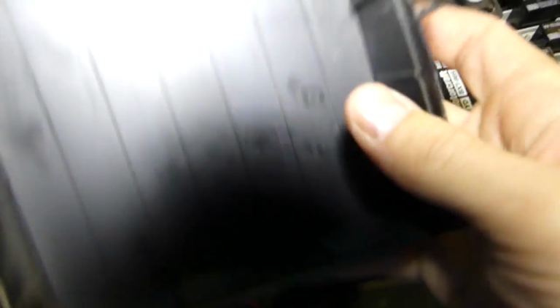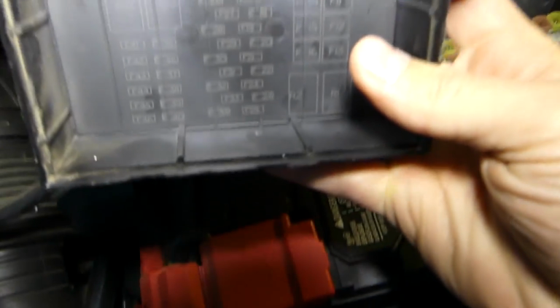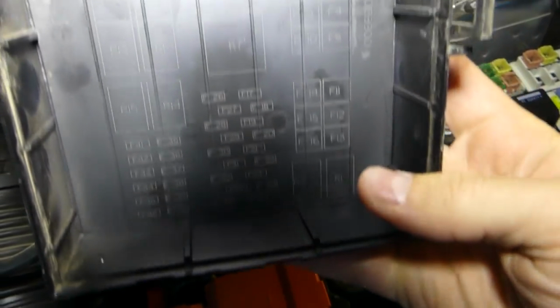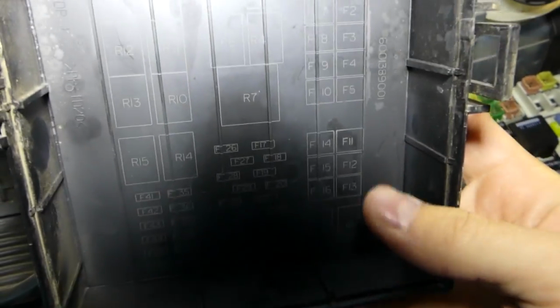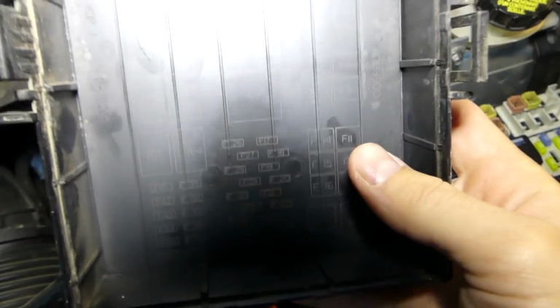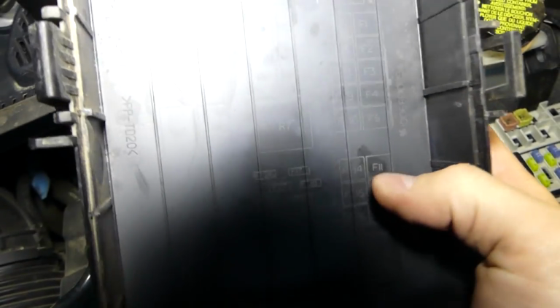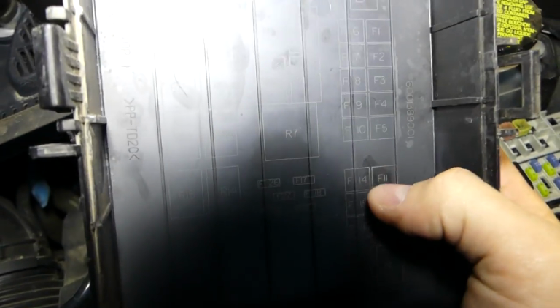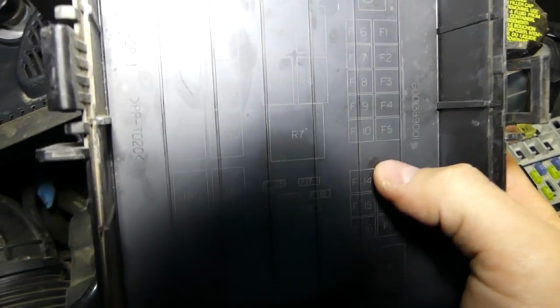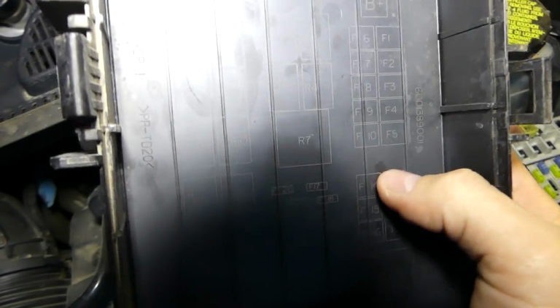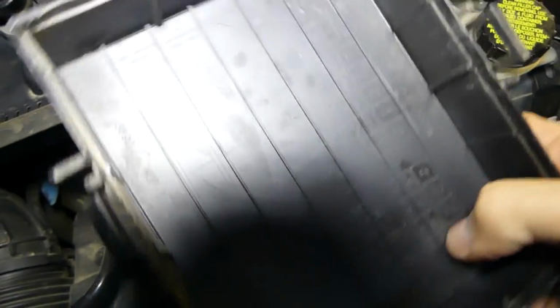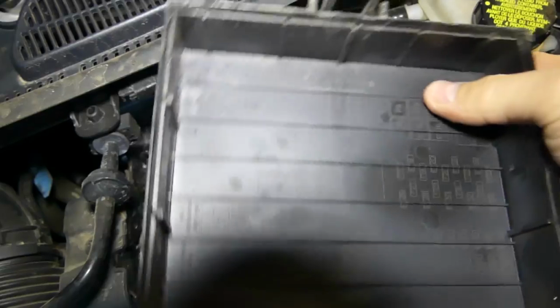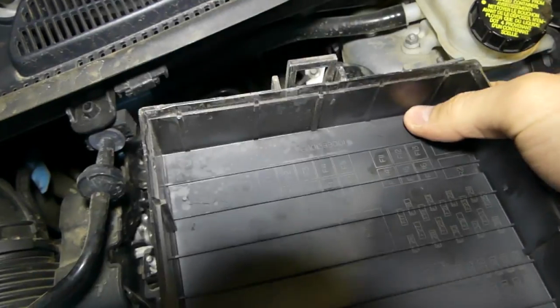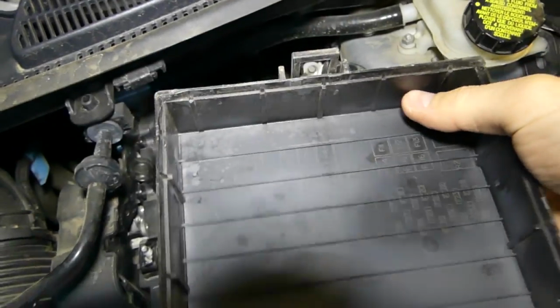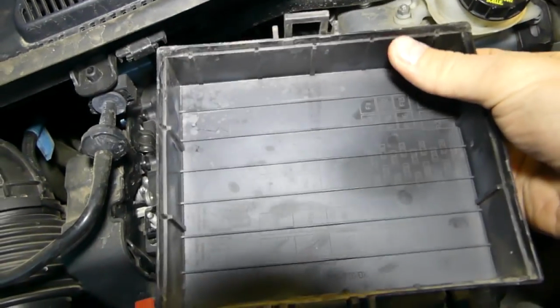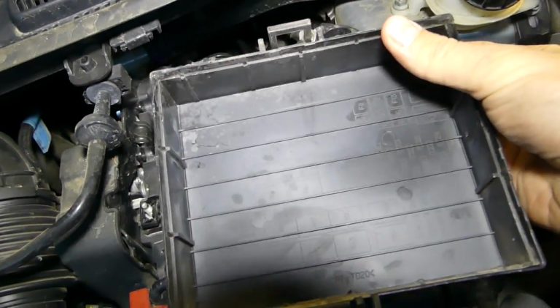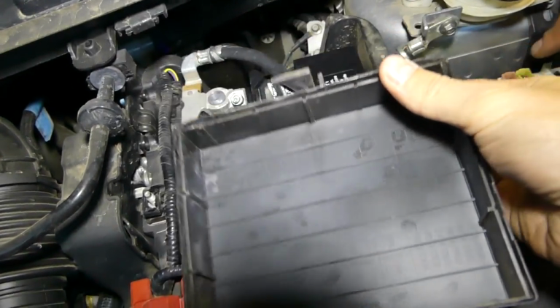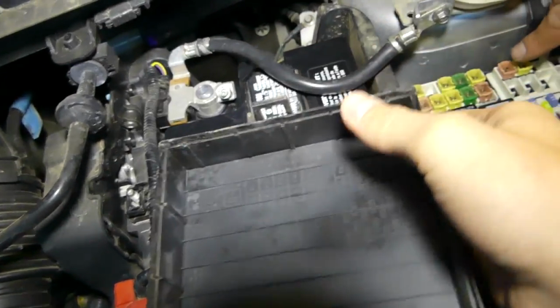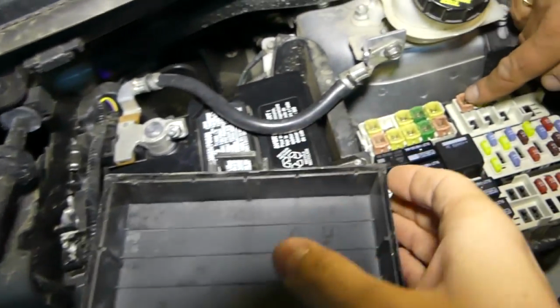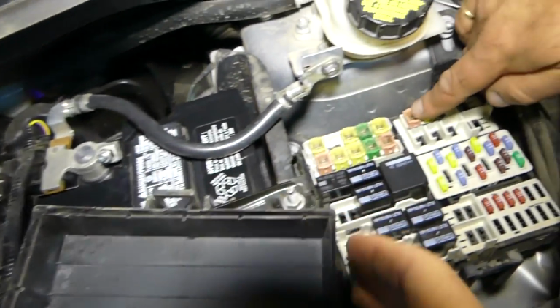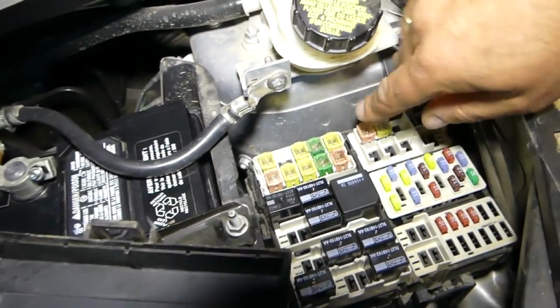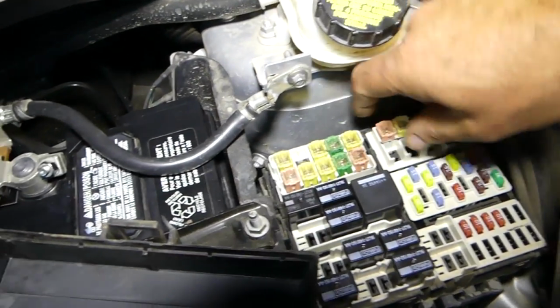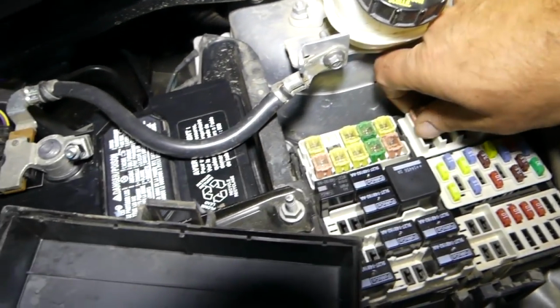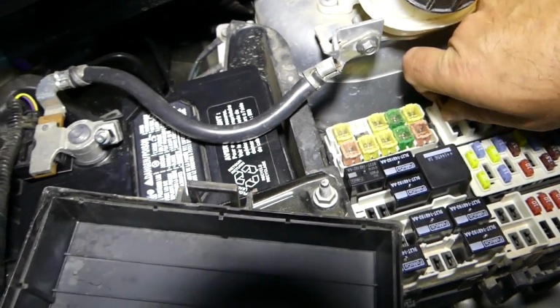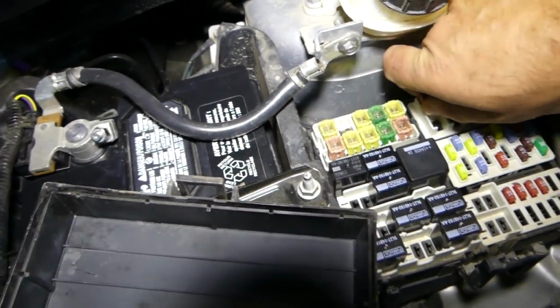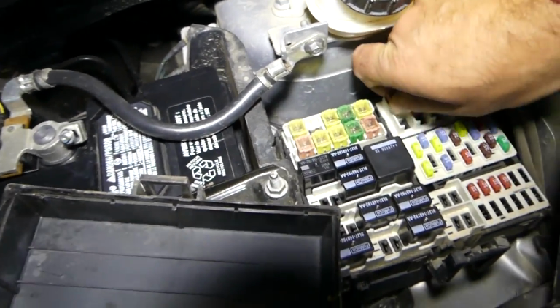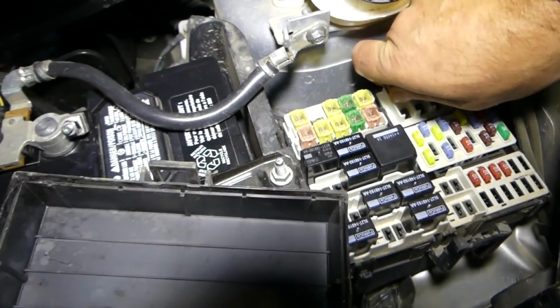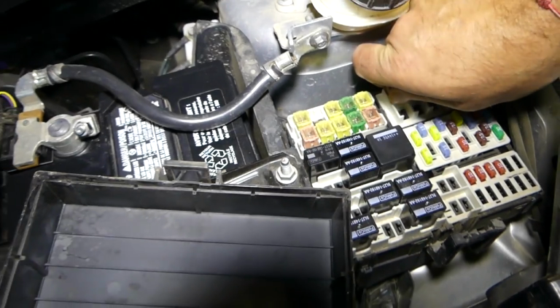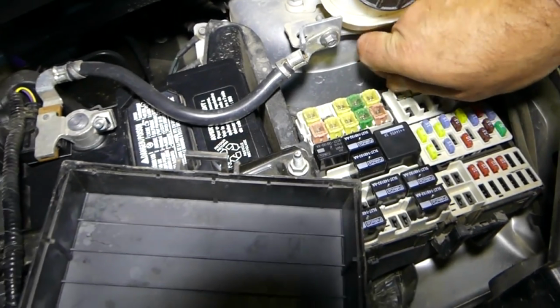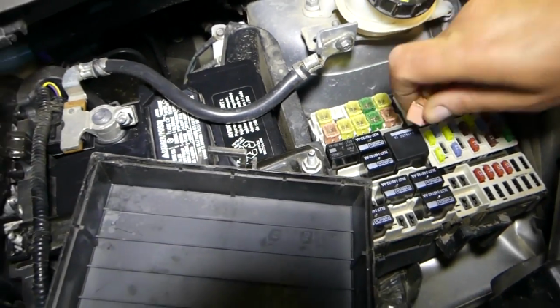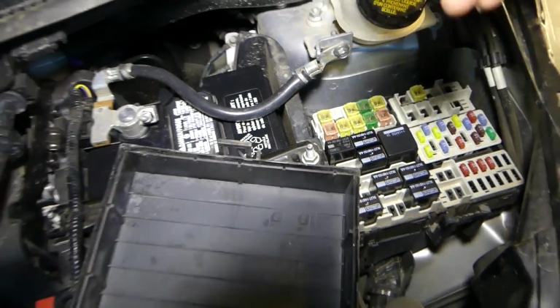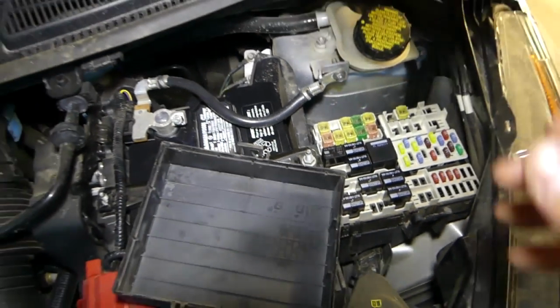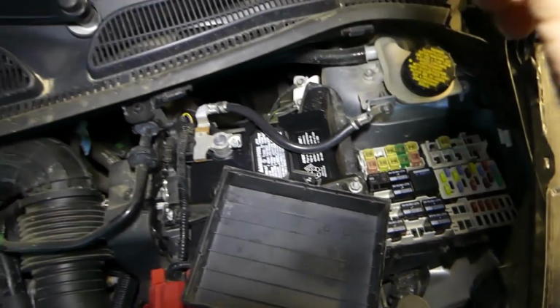On the bottom of the cap you'll be able to find the numbers of the fuses. You can see F11 — hold it this way — and F11 corresponds to this fuse, which should be a 30 amp fuse. Just grab it and pull it out.